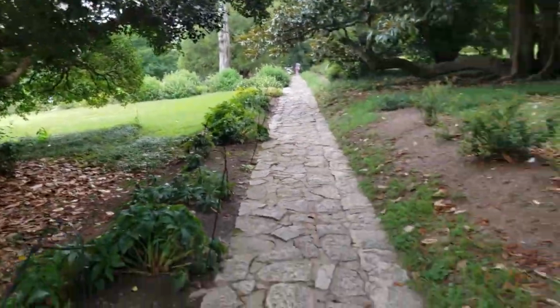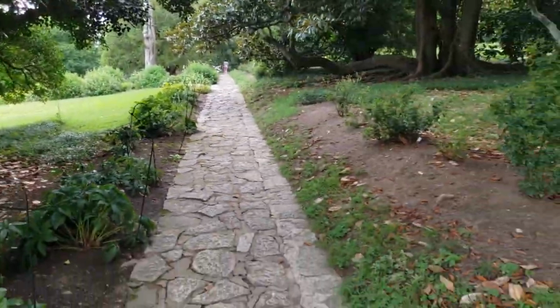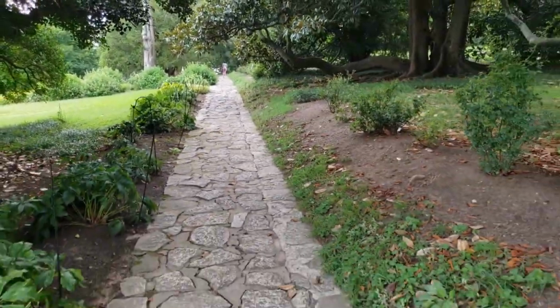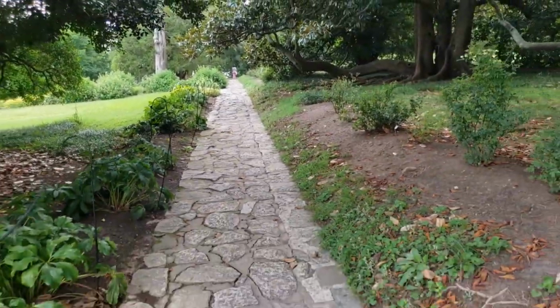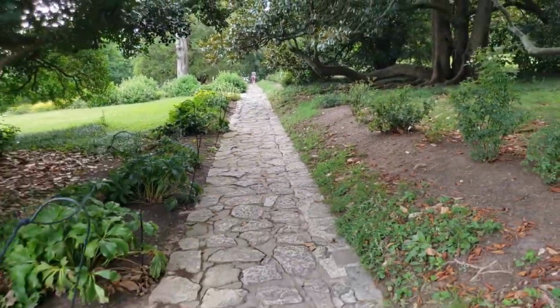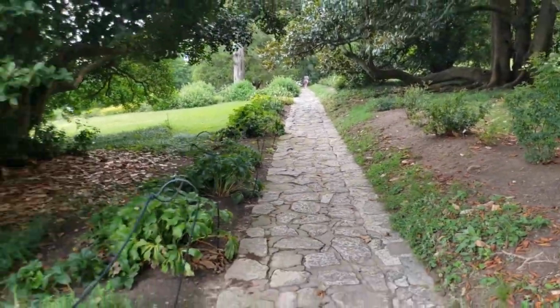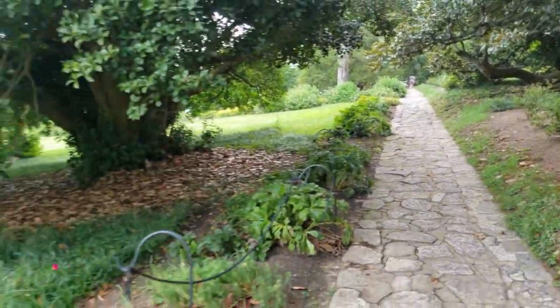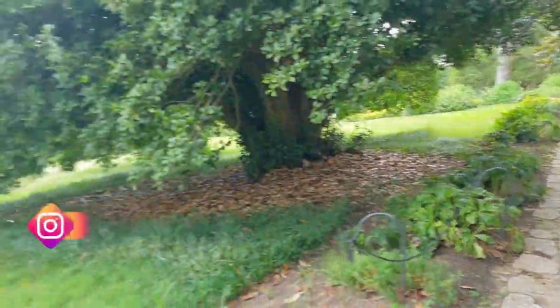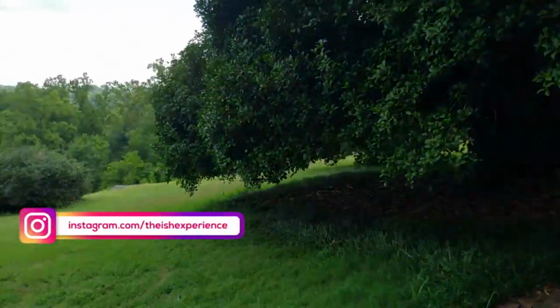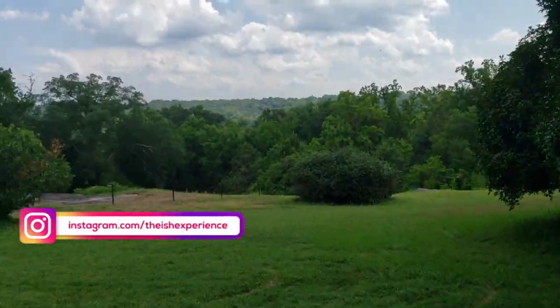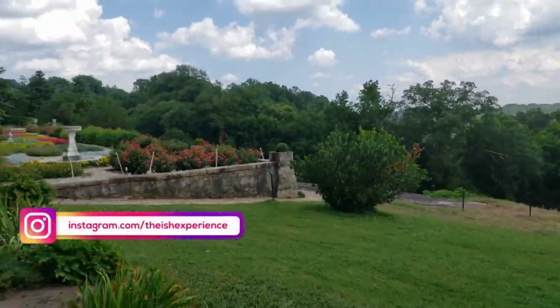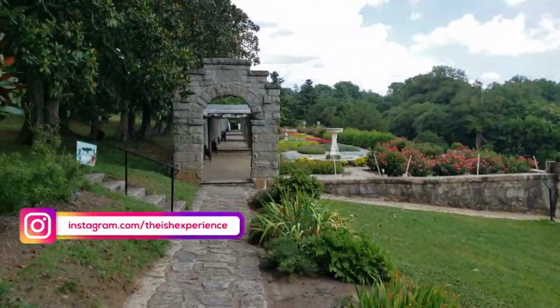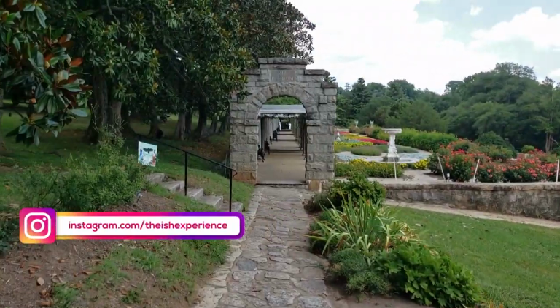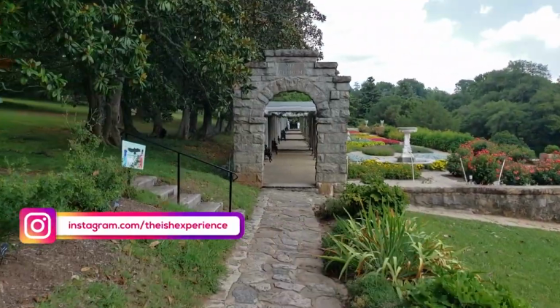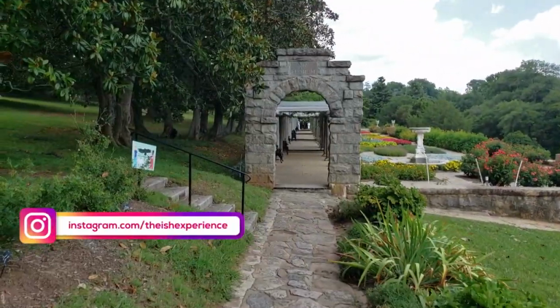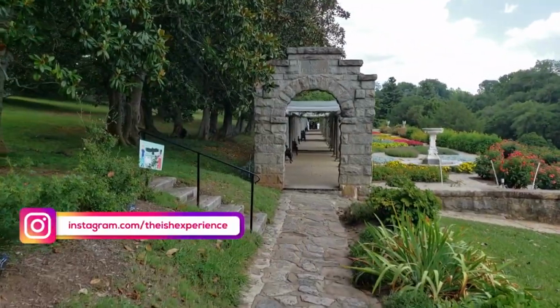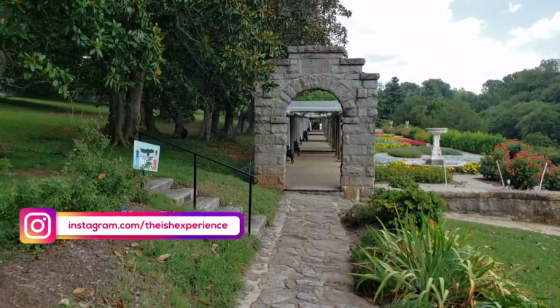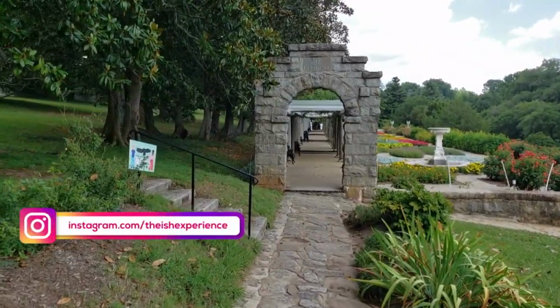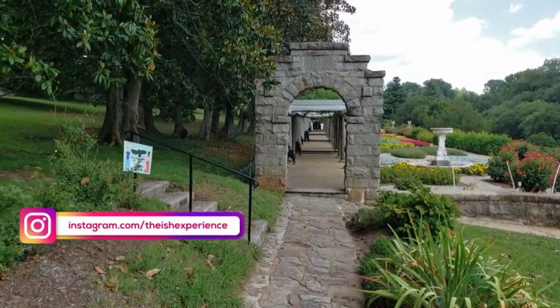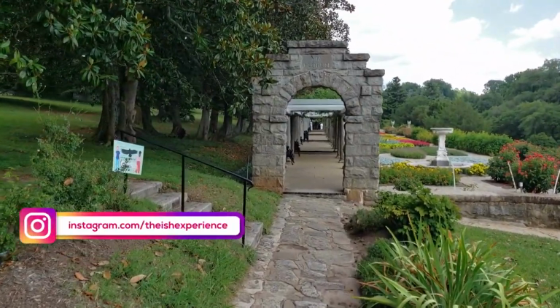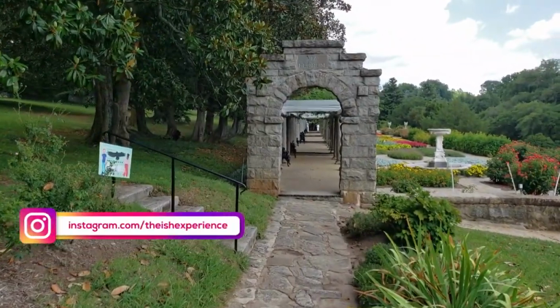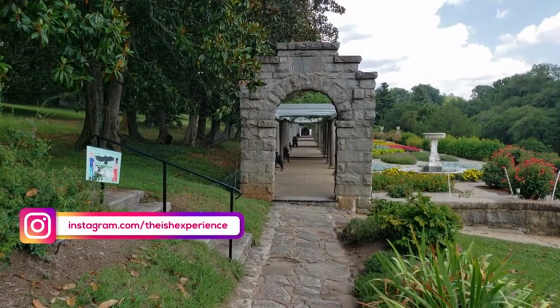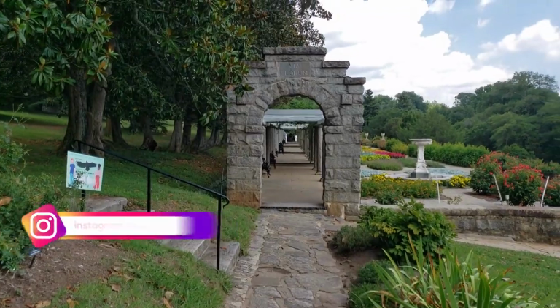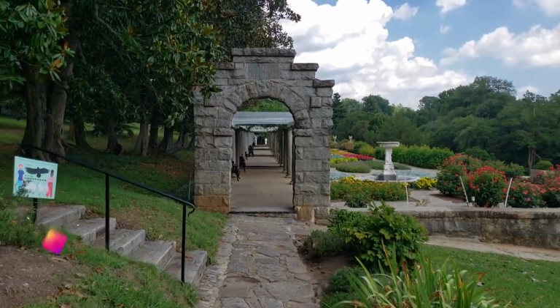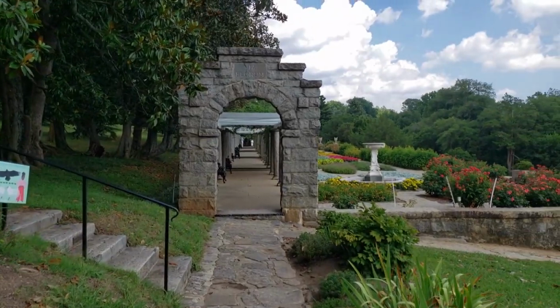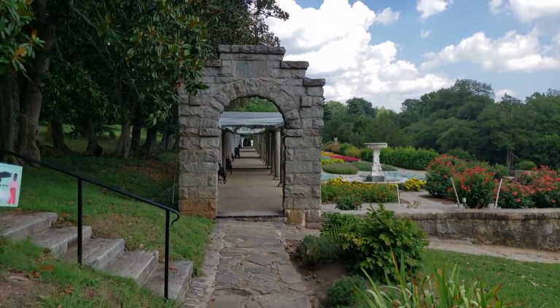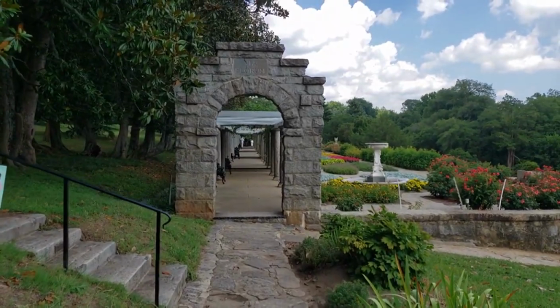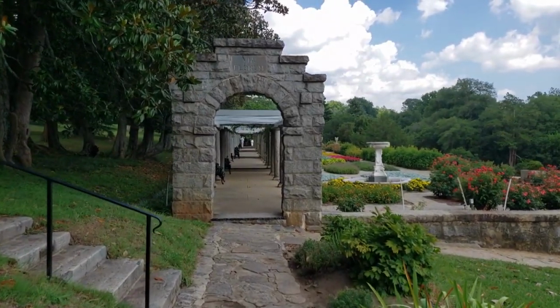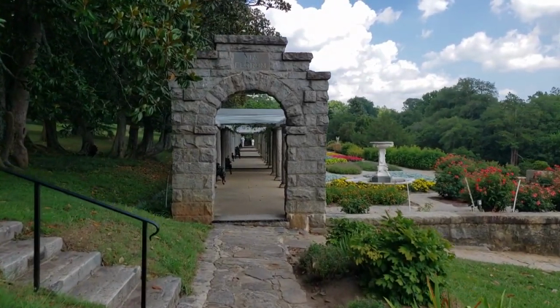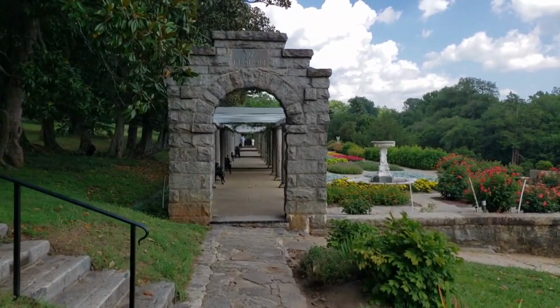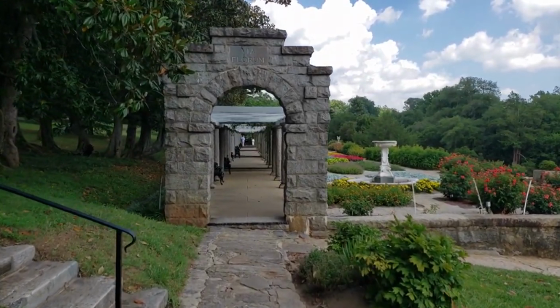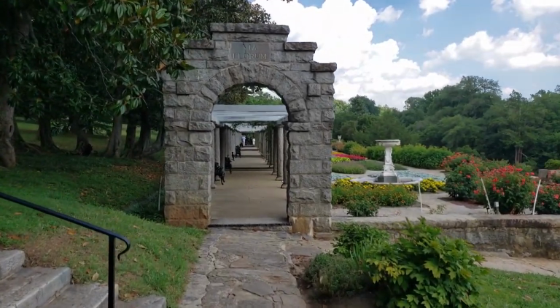Where are my manners? If you're new to my channel, my name is Ish. My channel is focused on travel, experiences, and fun. One of my favorite experiences is traveling somewhere new, even if it's a local park or a trail.